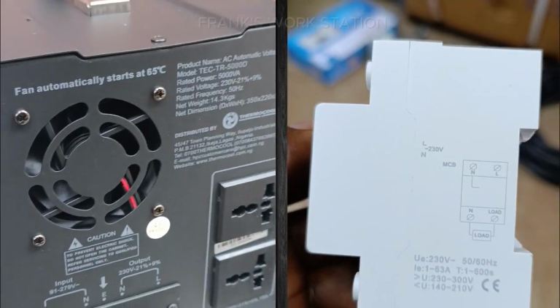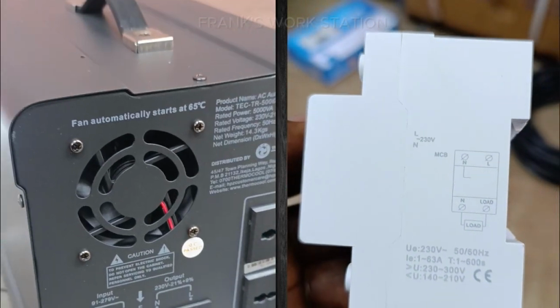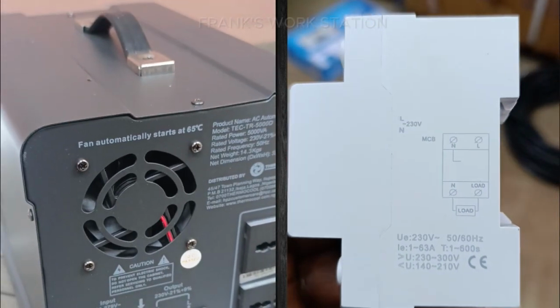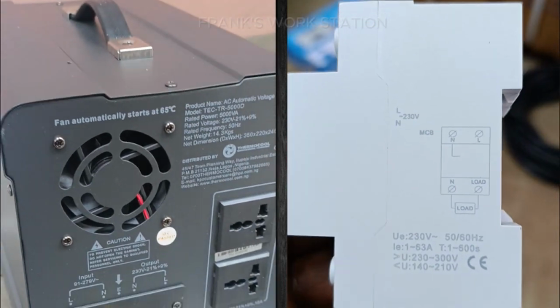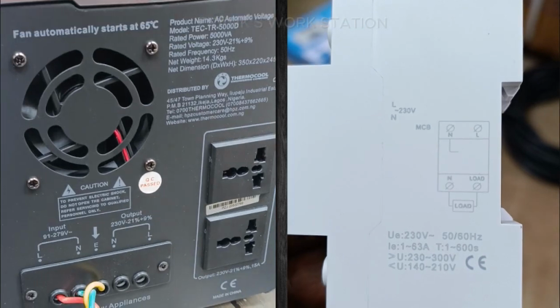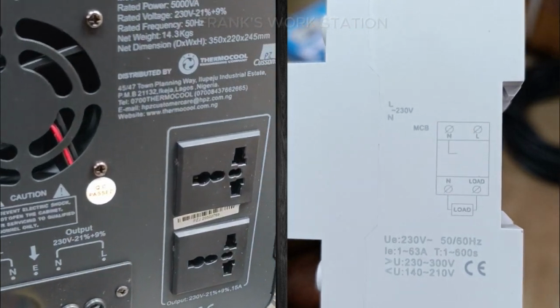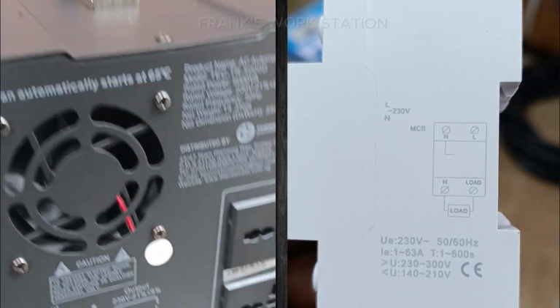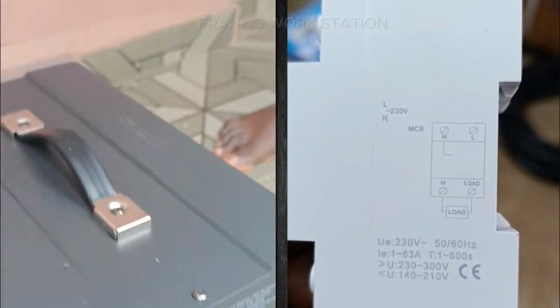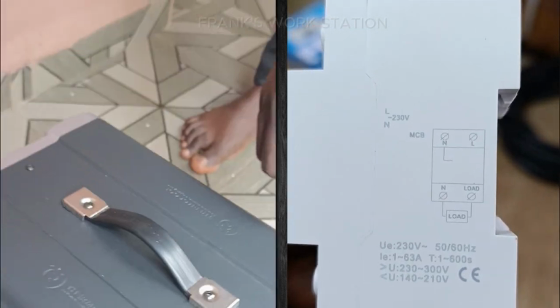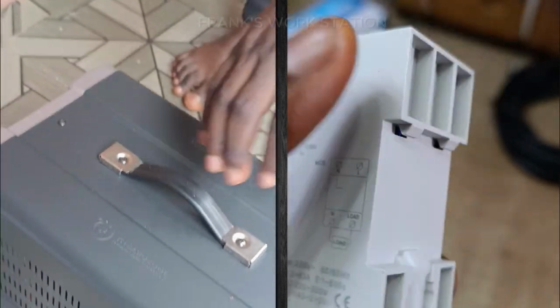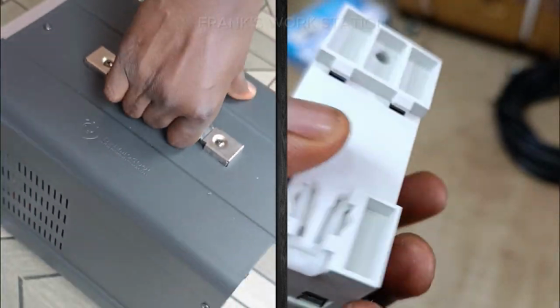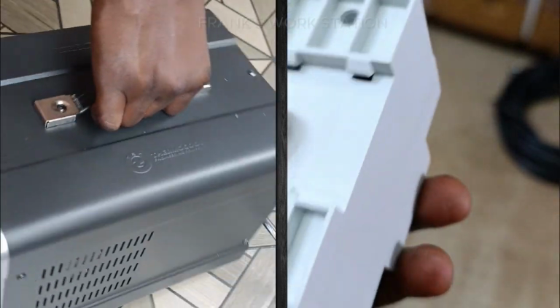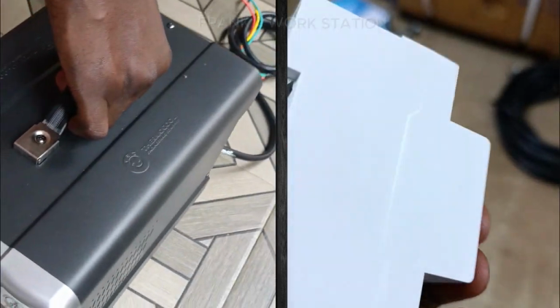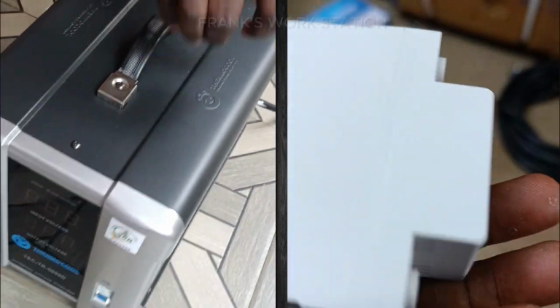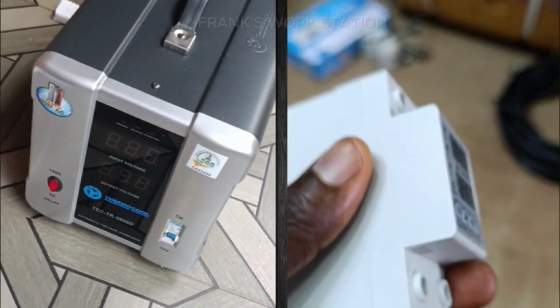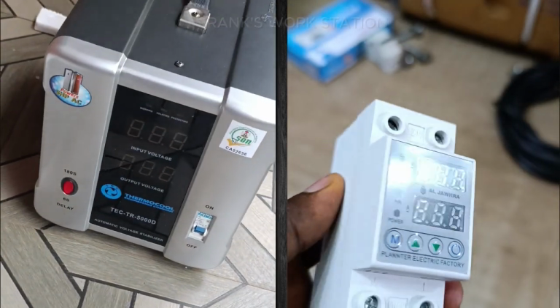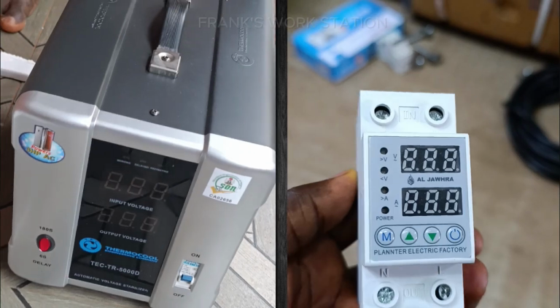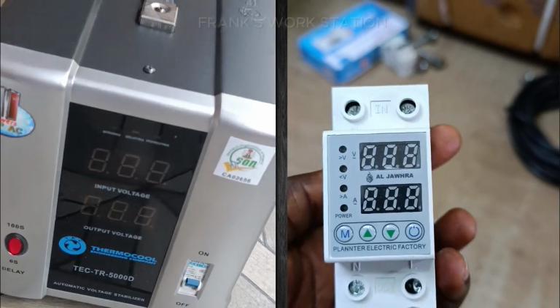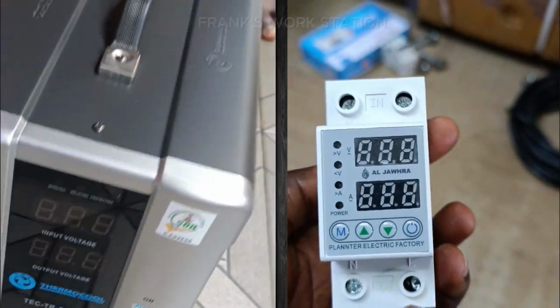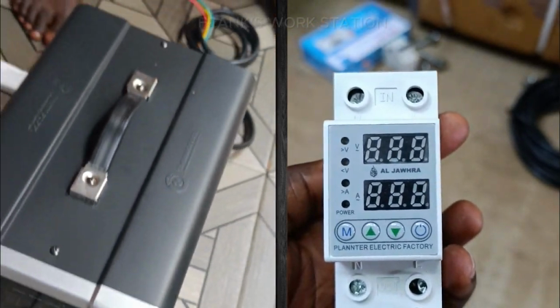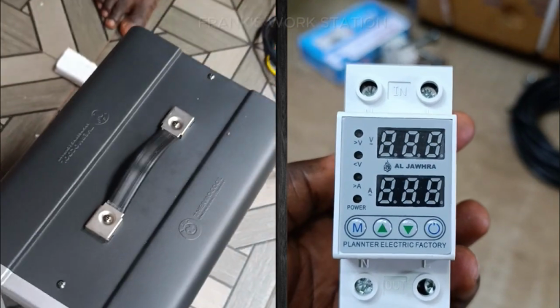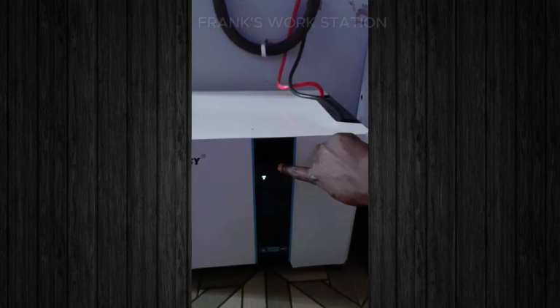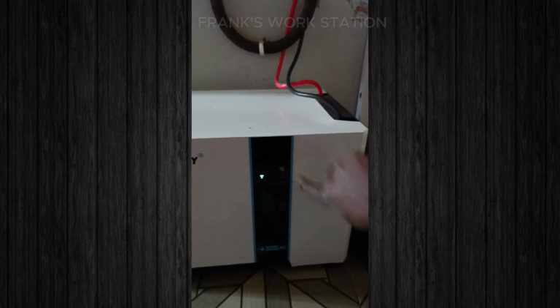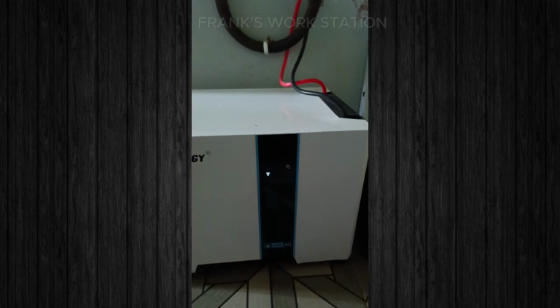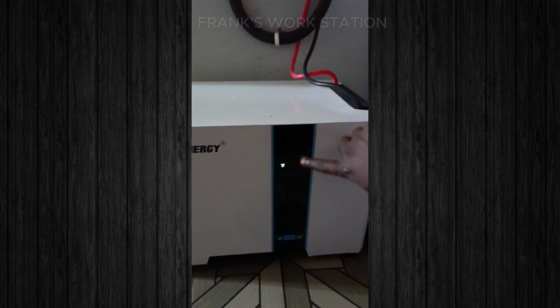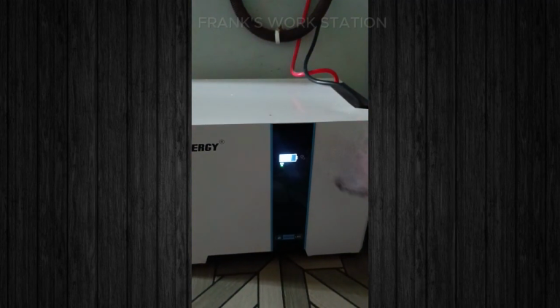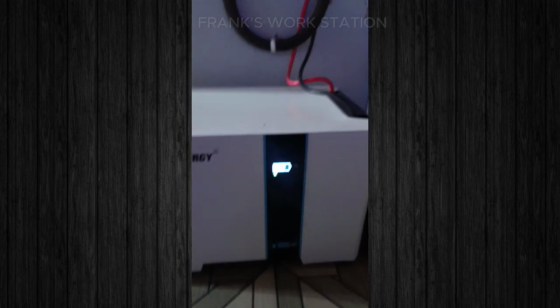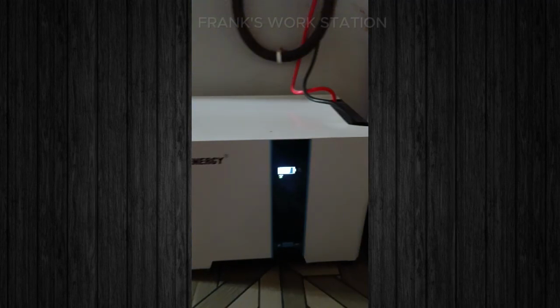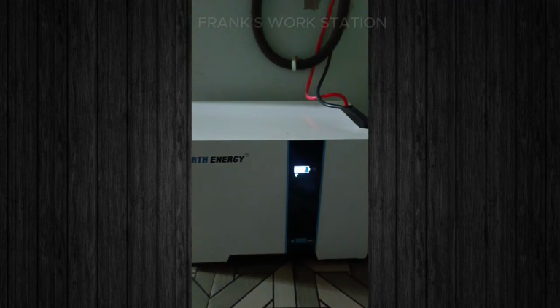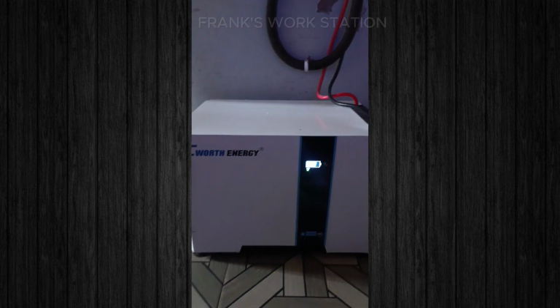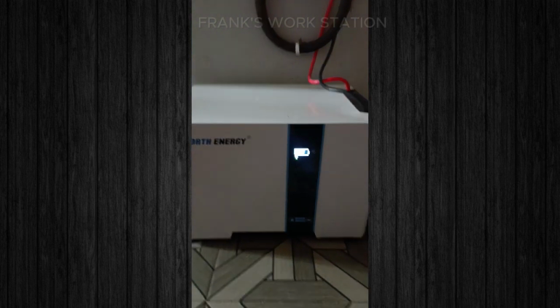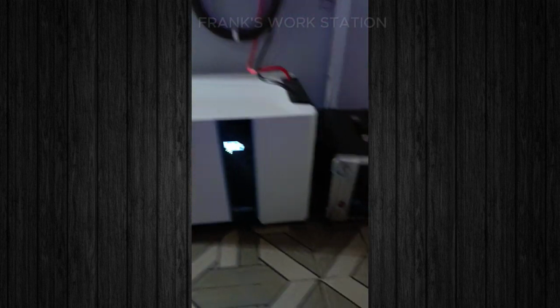Recommendations: I highly recommend every individual to go for a stabilizer when using a hybrid inverter to charge your battery. The stabilizer will not only protect the inverter, but provide the inverter with the accurate voltage to charge the battery.